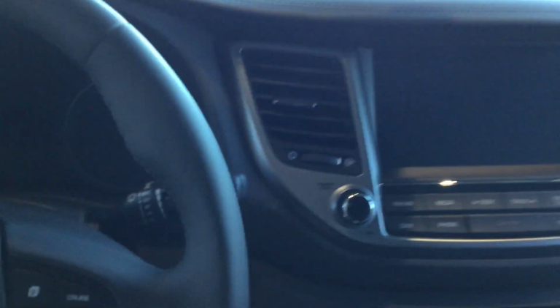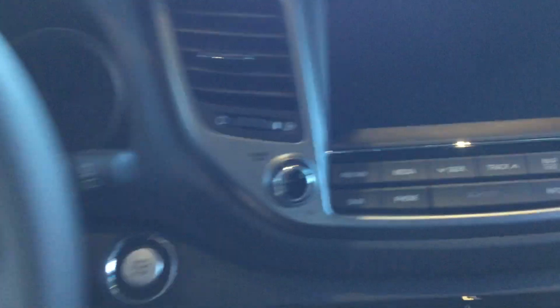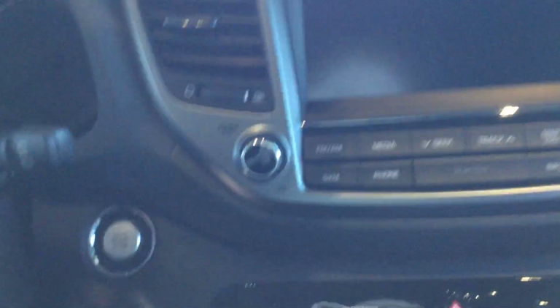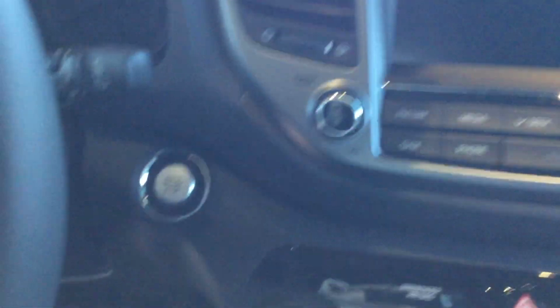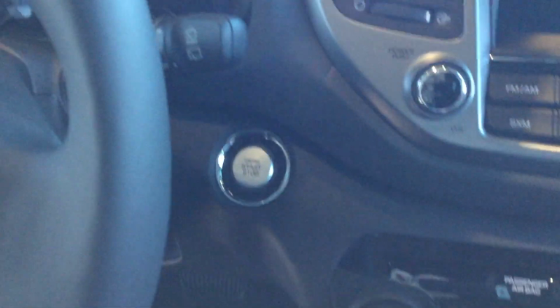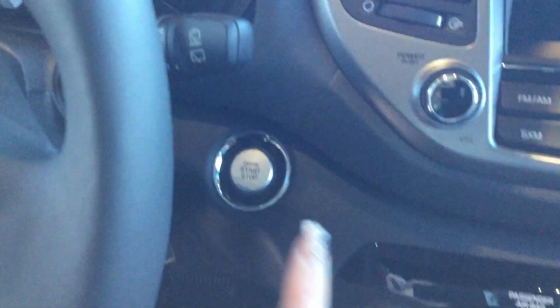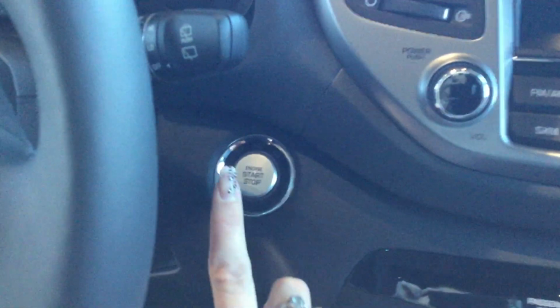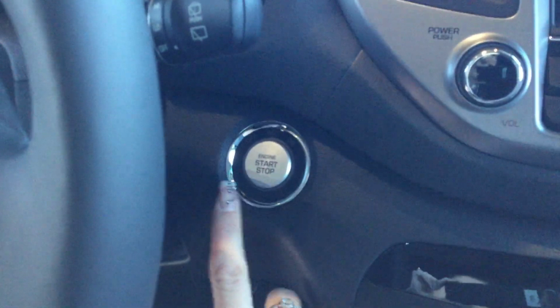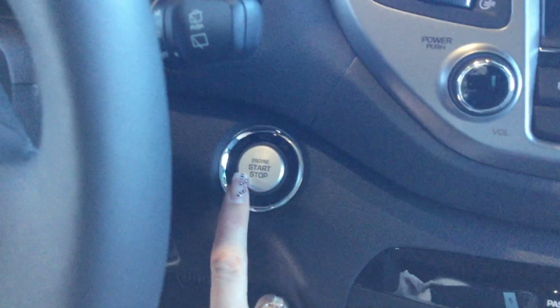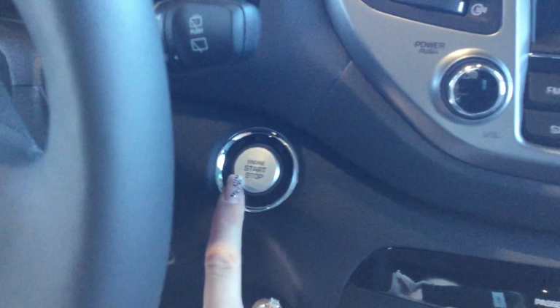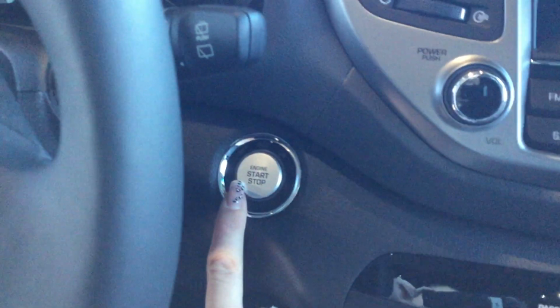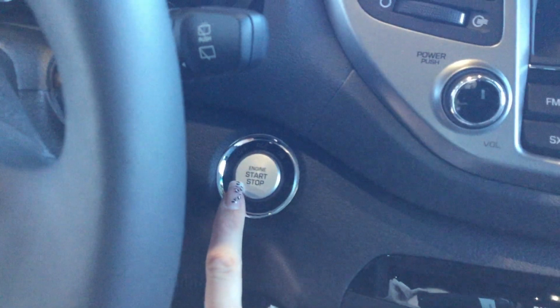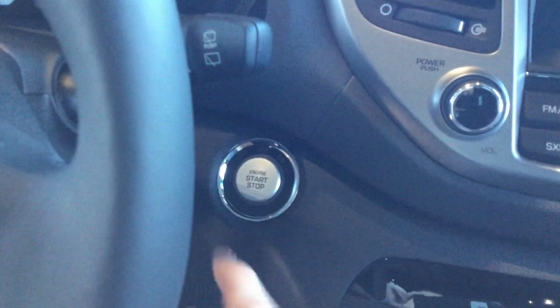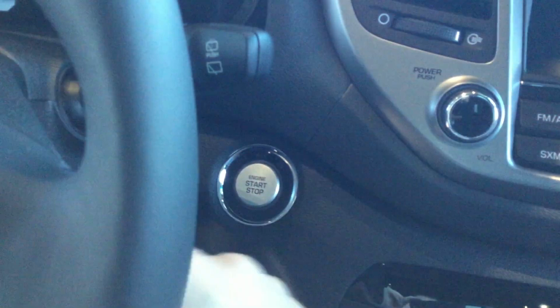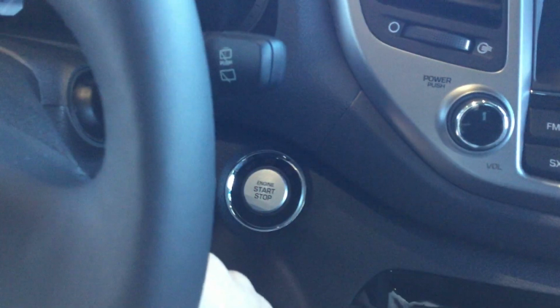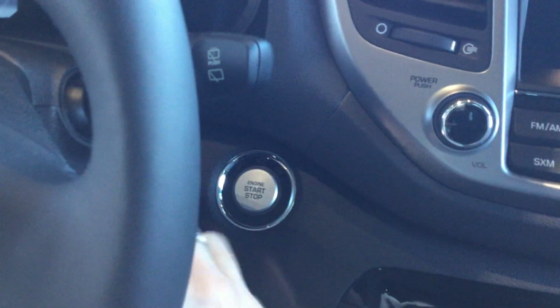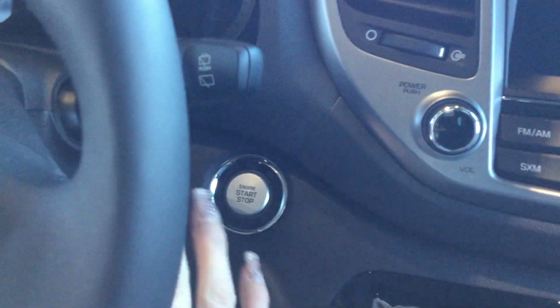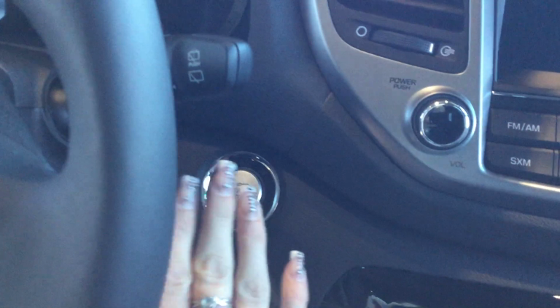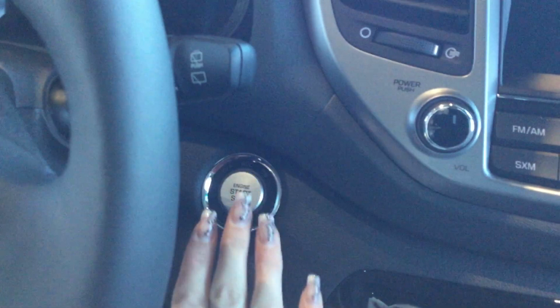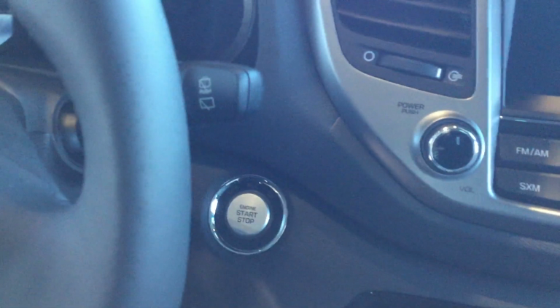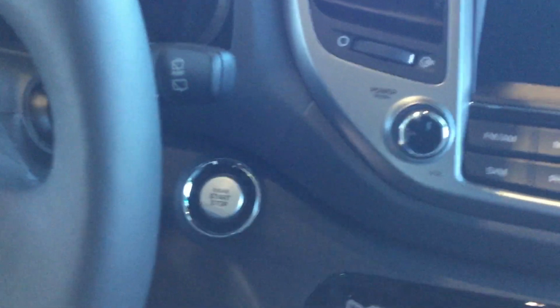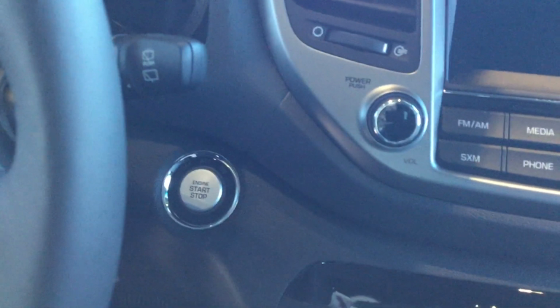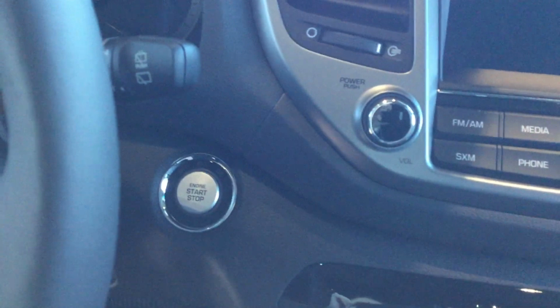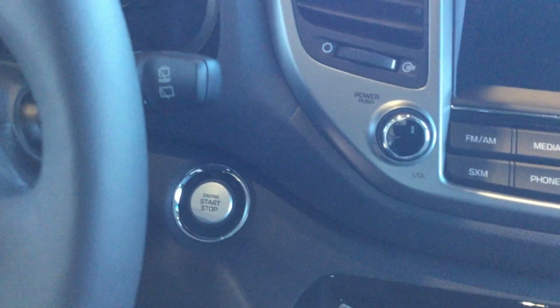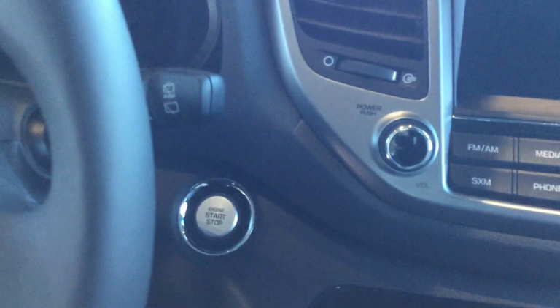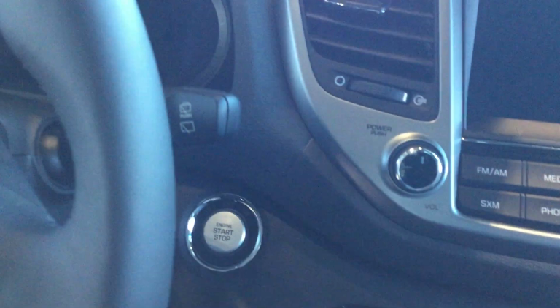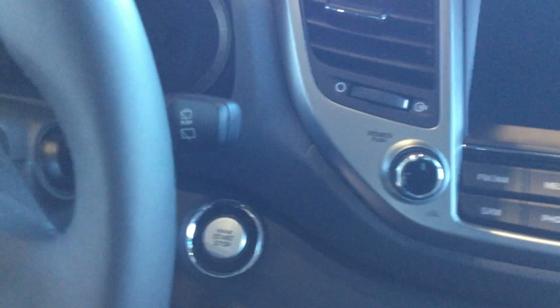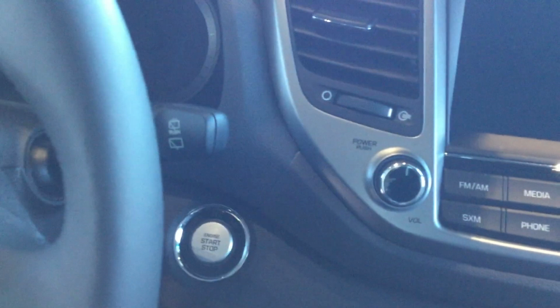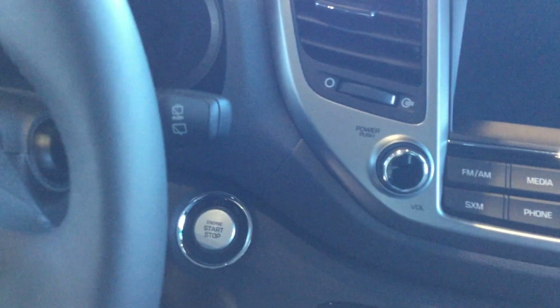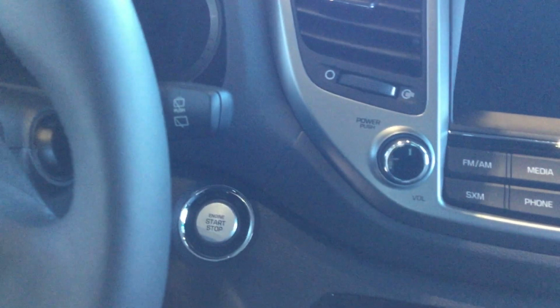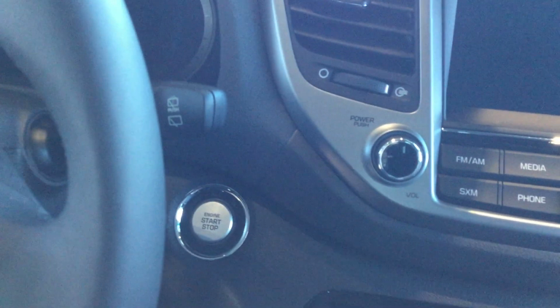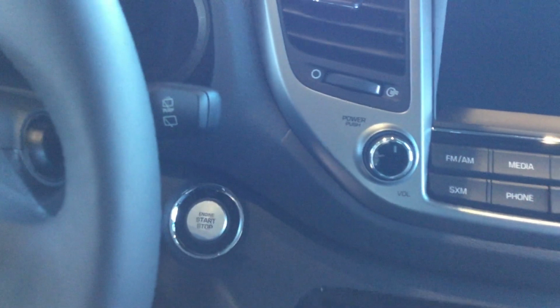Next, the nice thing about it is it actually has a push button start, so you don't need to insert the key into the ignition. You just need to keep it in your pocket — that way you're not going to accidentally lock your keys in the car or anything.